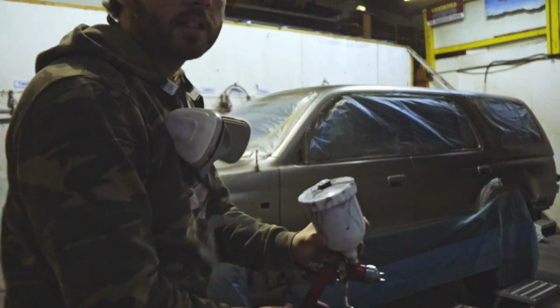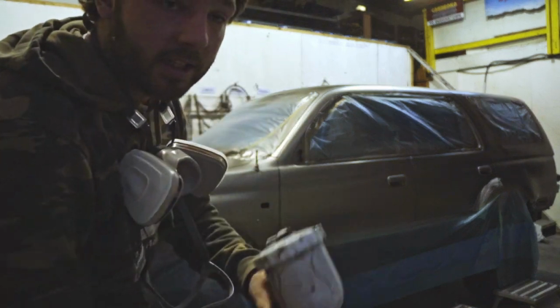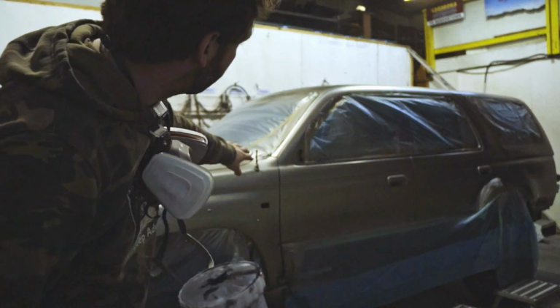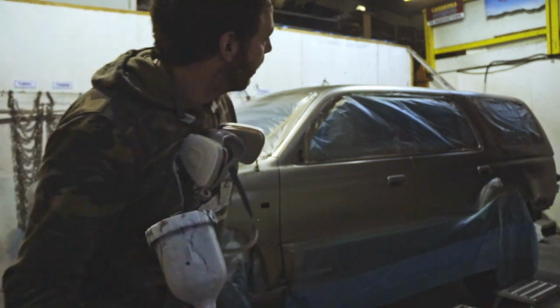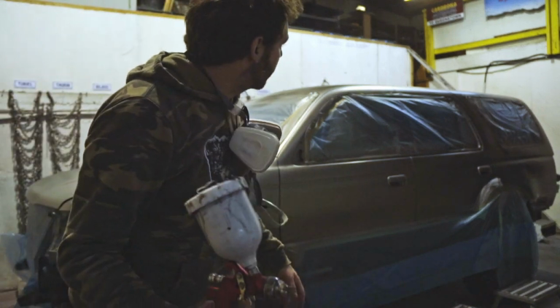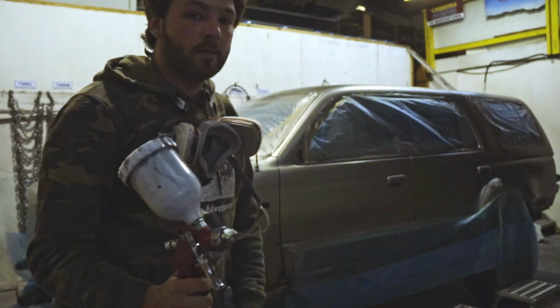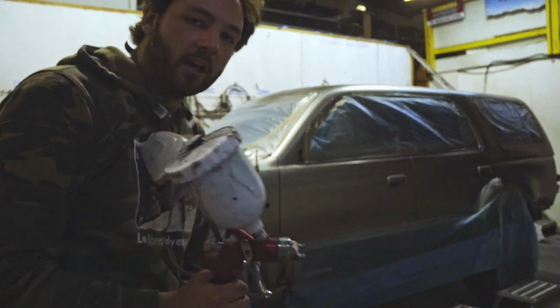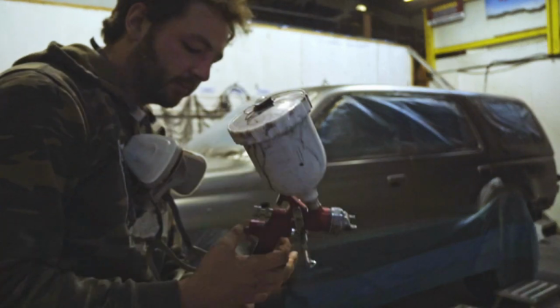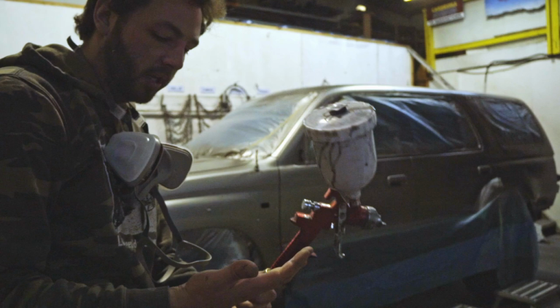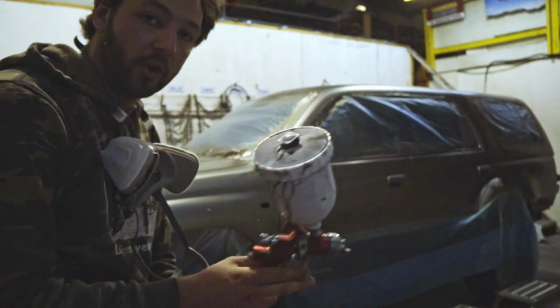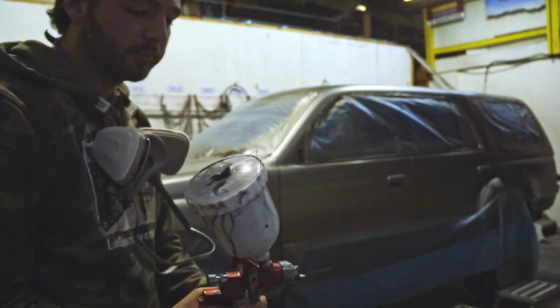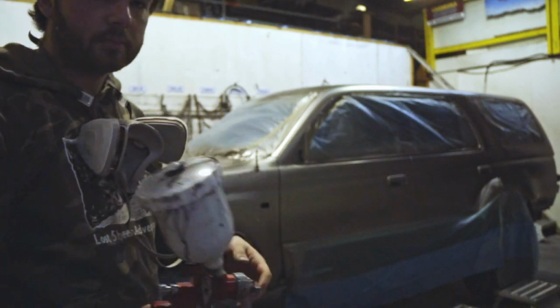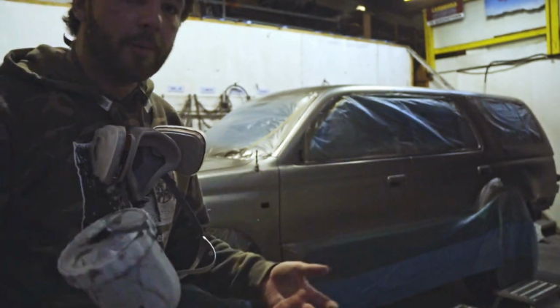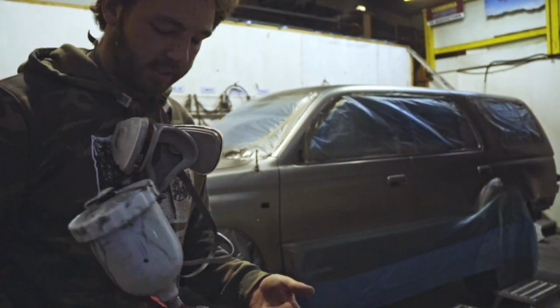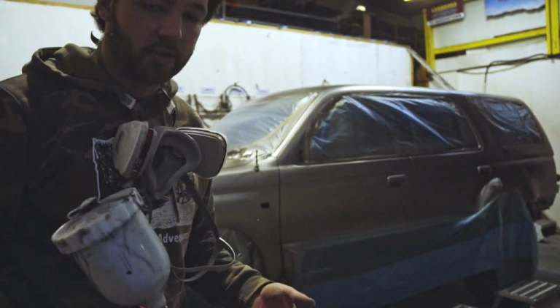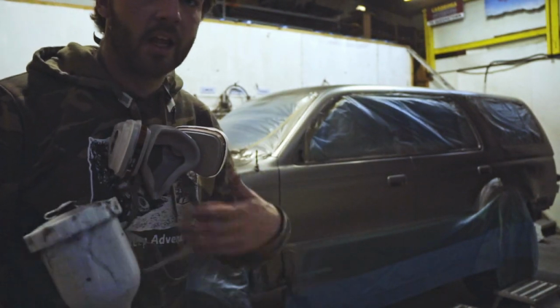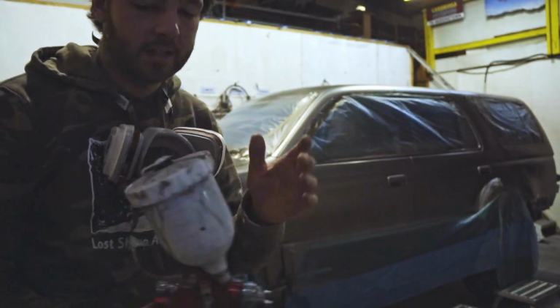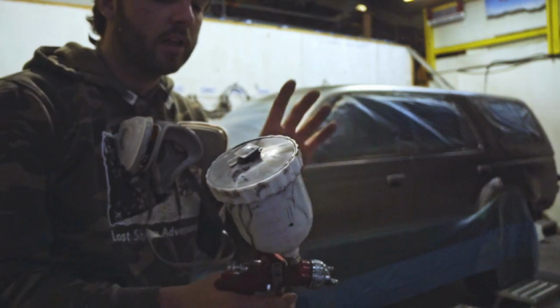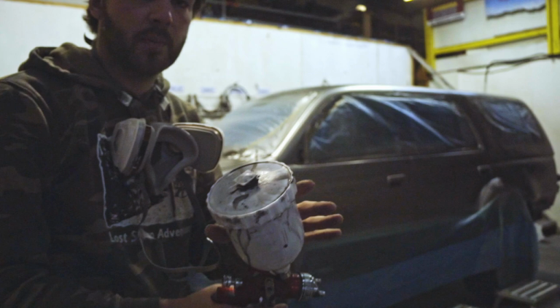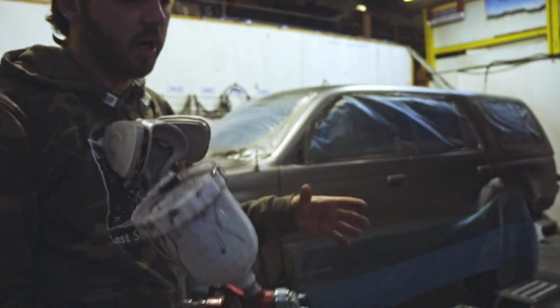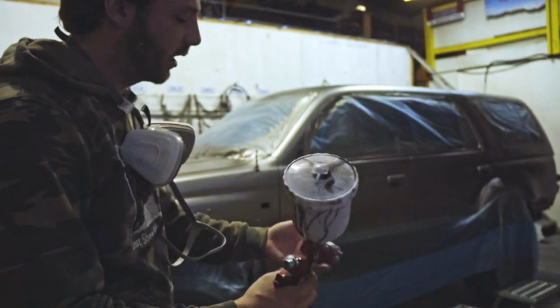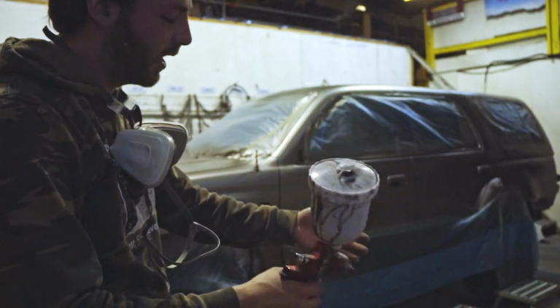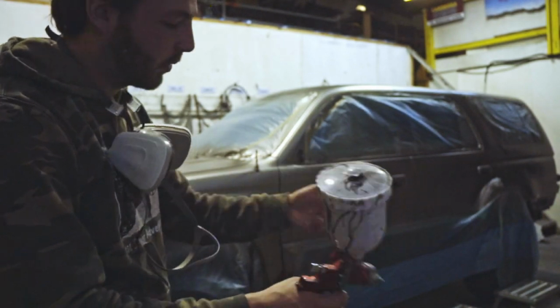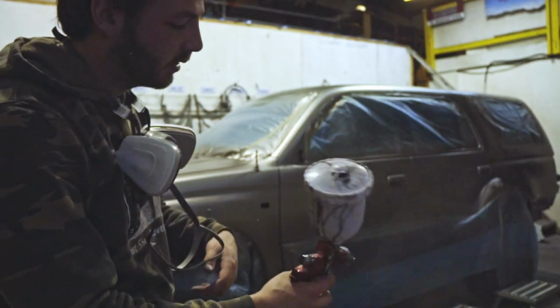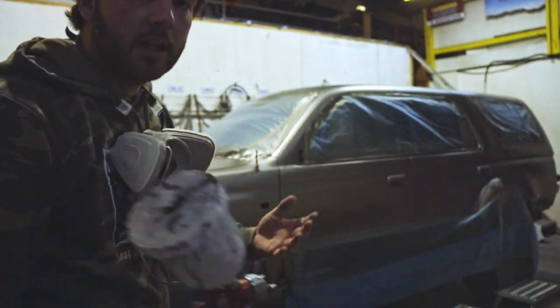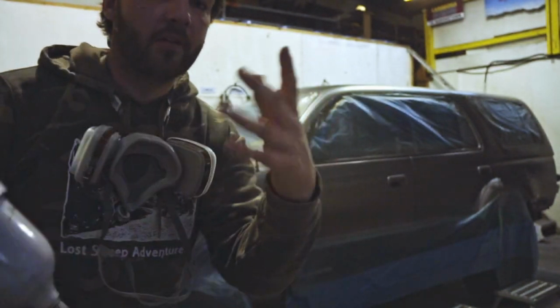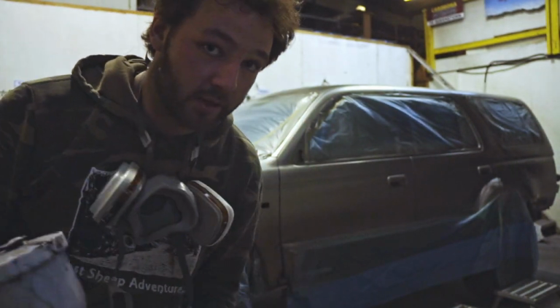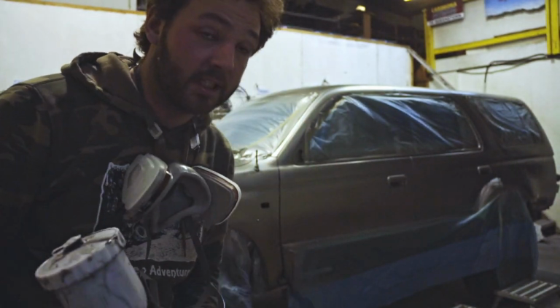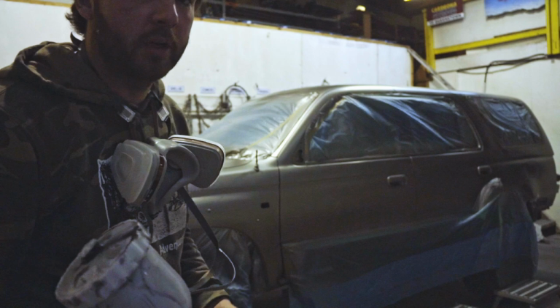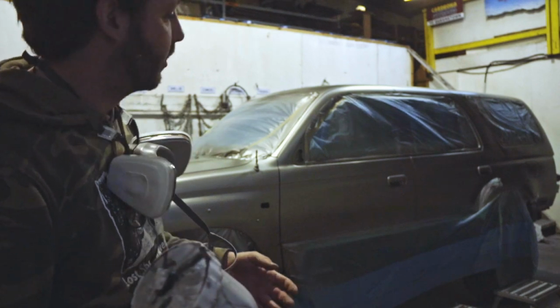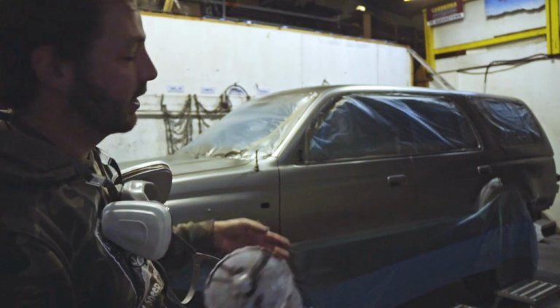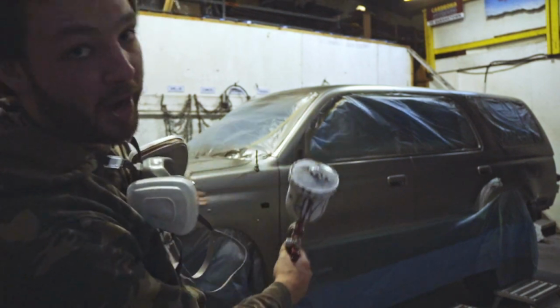This is the colour — it's a gunmetal silver, more than a gunmetal grey. I'm thinking about so much right now: the mask, how much paint to put on, how to actually spray it — I kind of forgot to press start when we actually started painting.